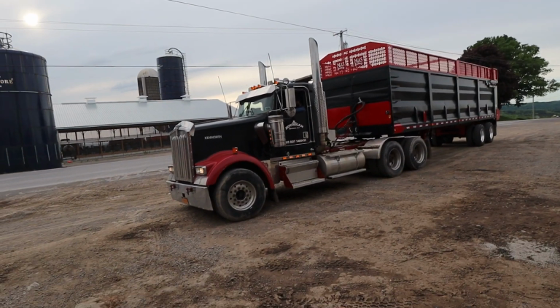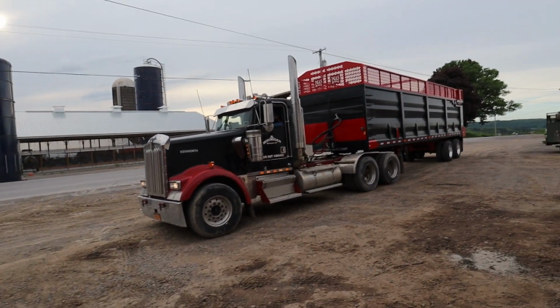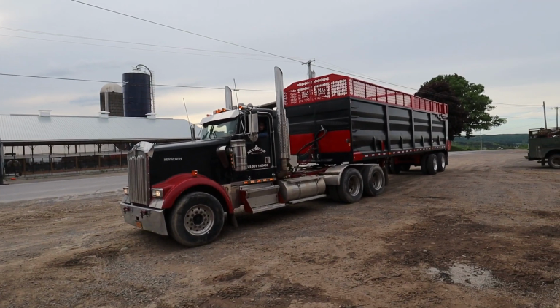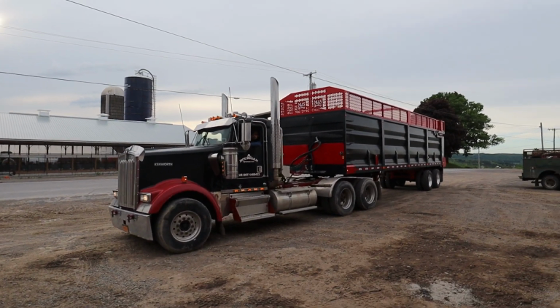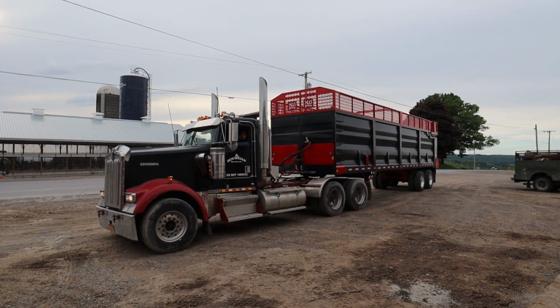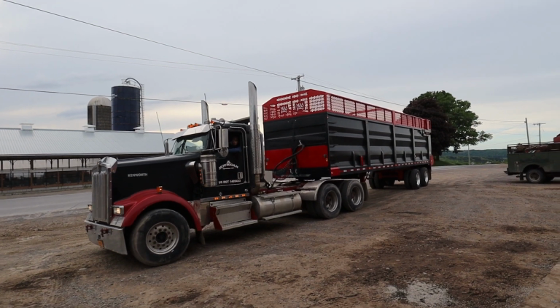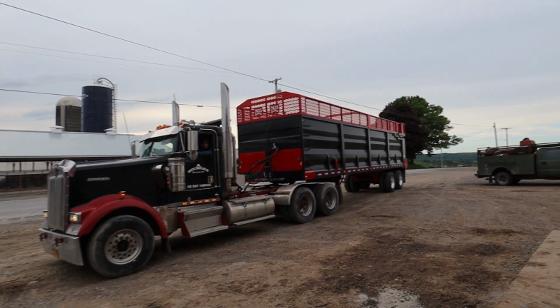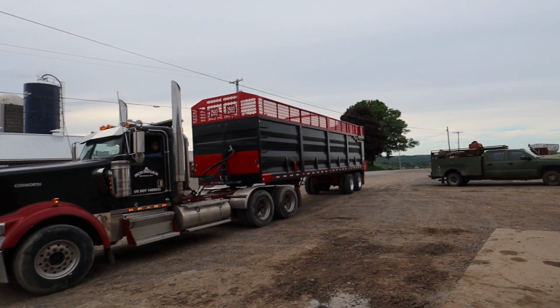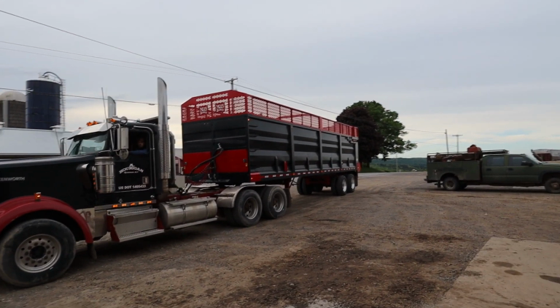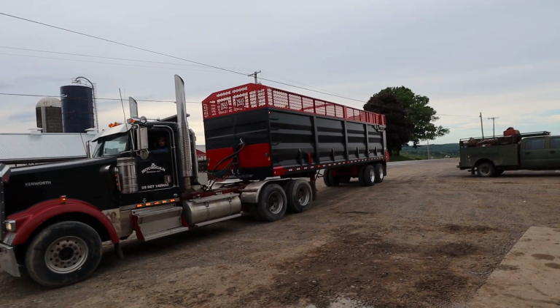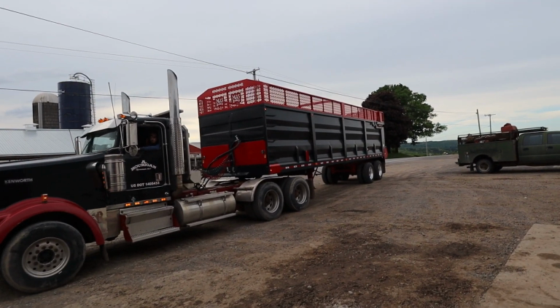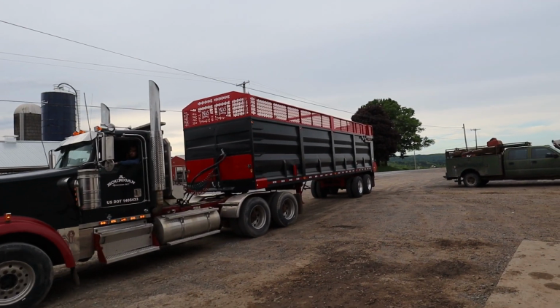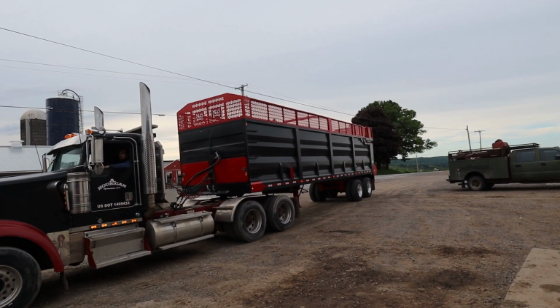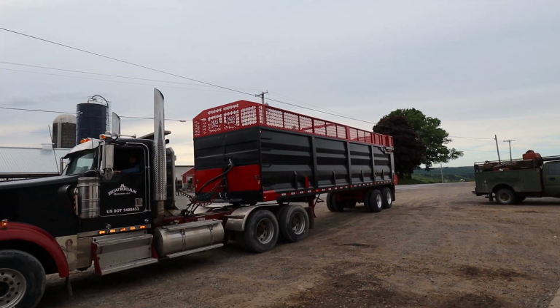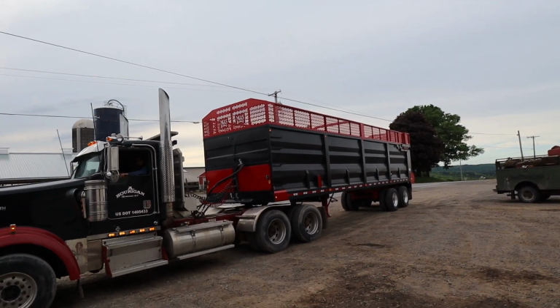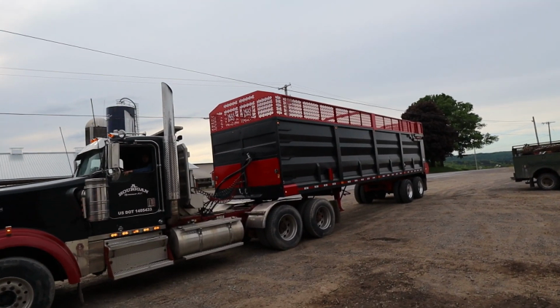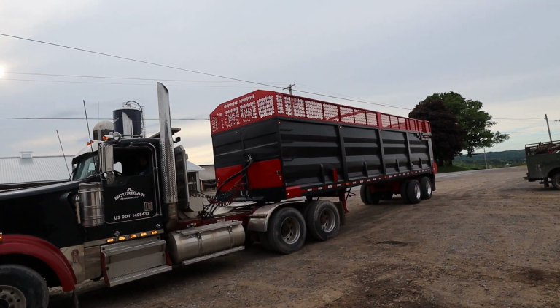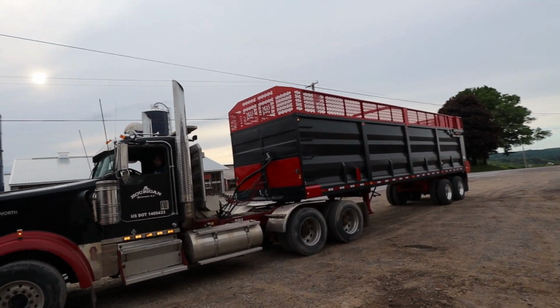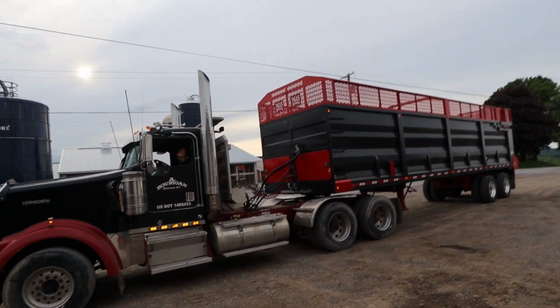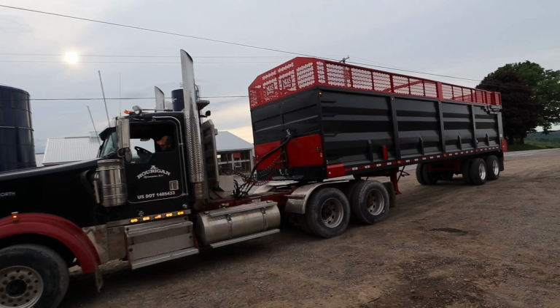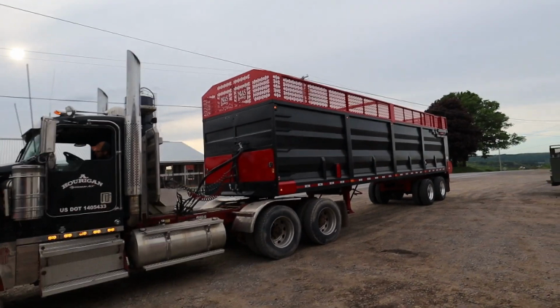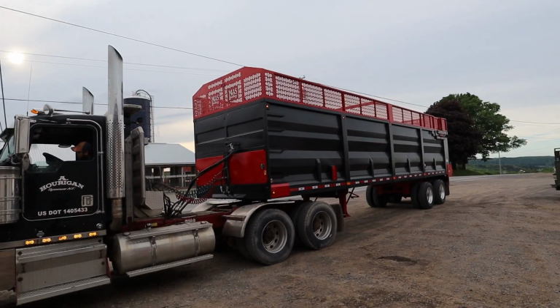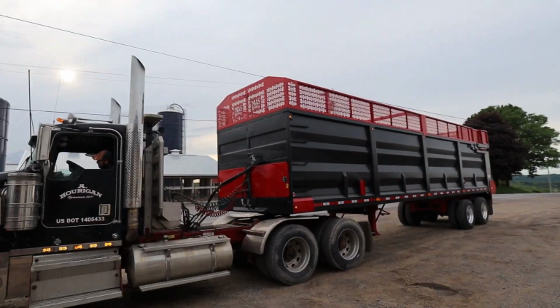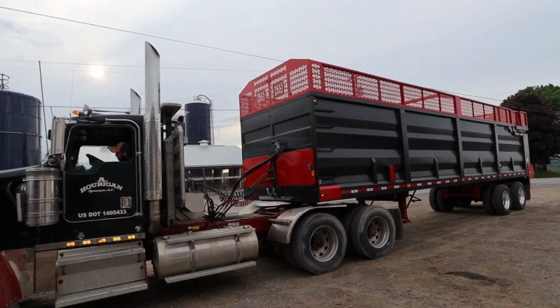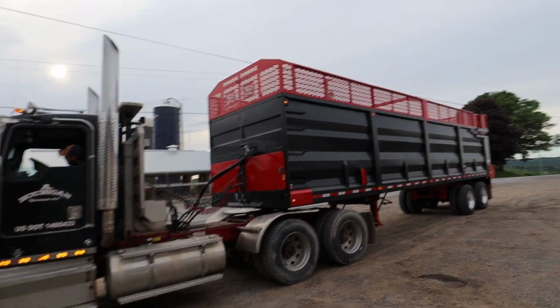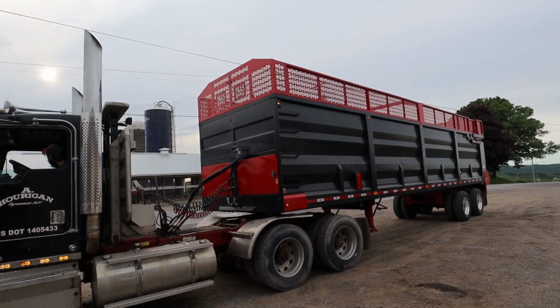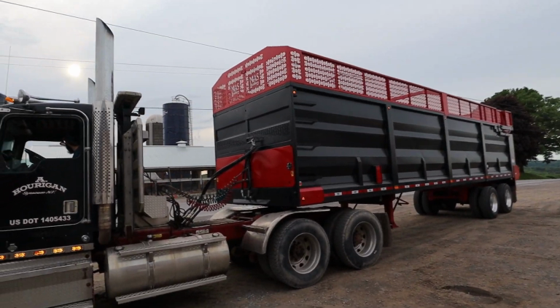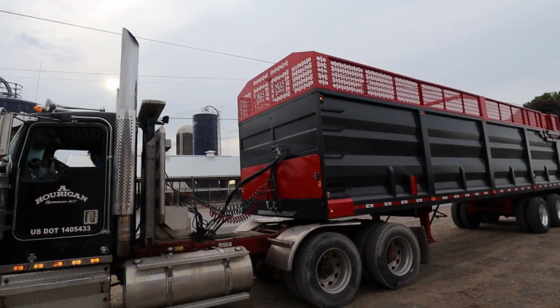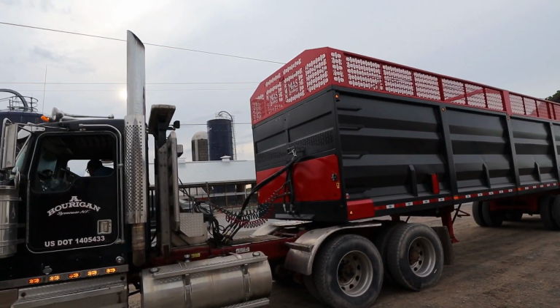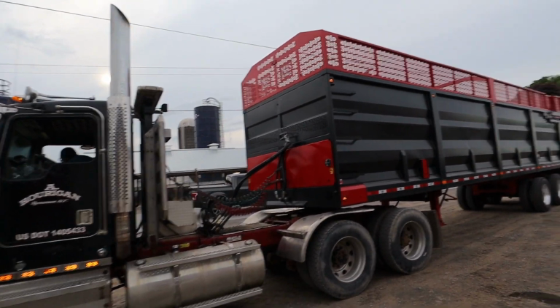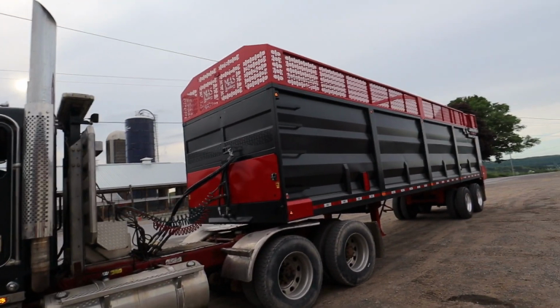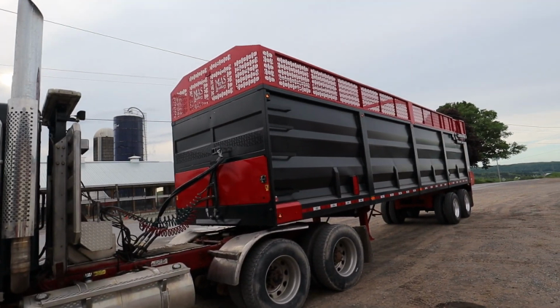Jared's going to try this operation on the W-900. We're going to go over a couple of things here. Go ahead, Jared.